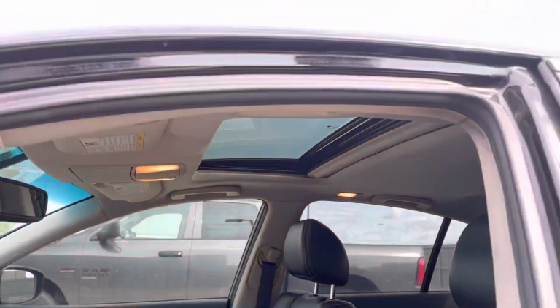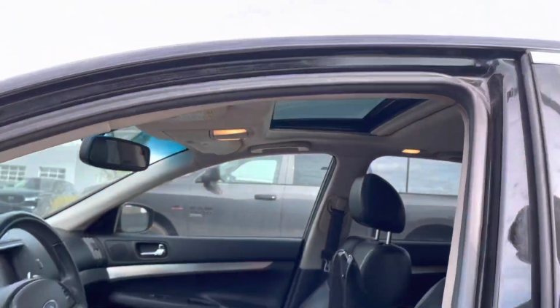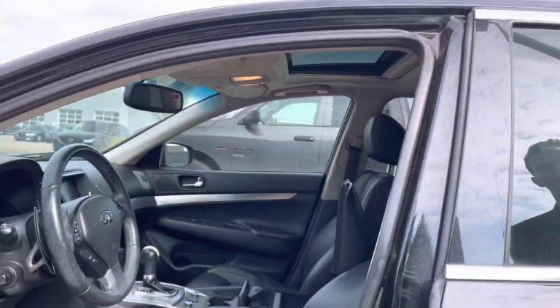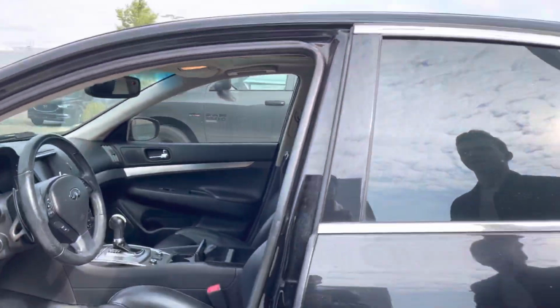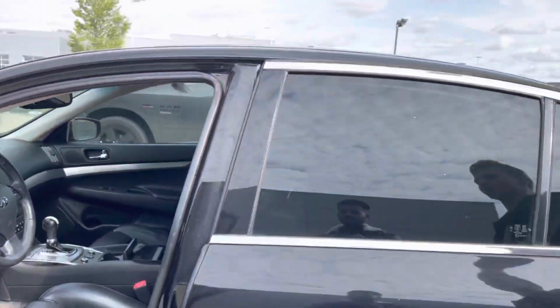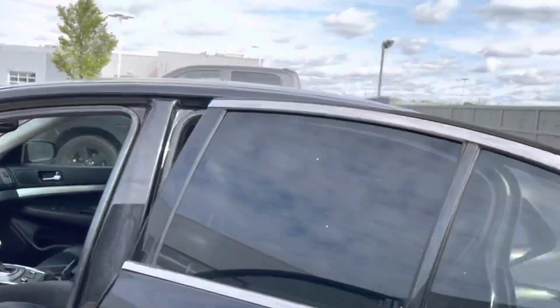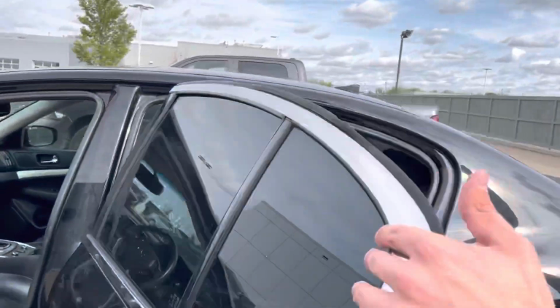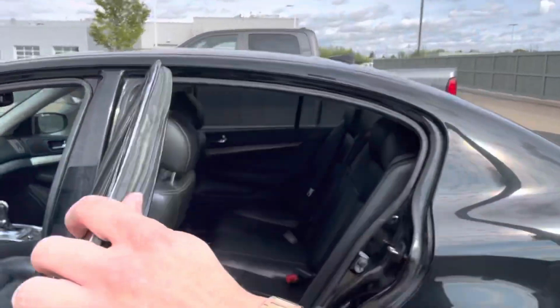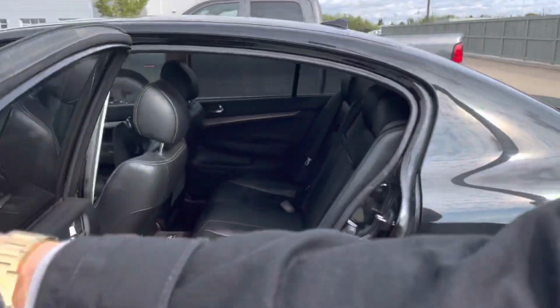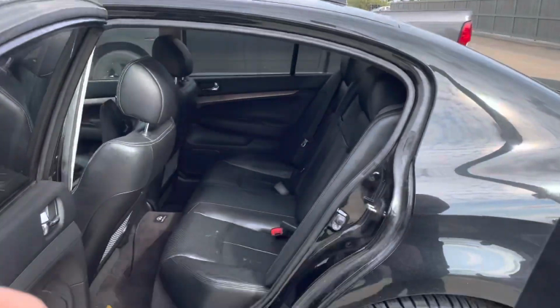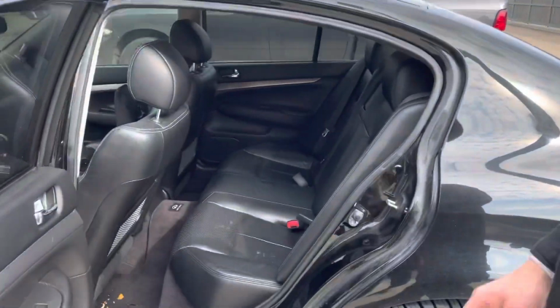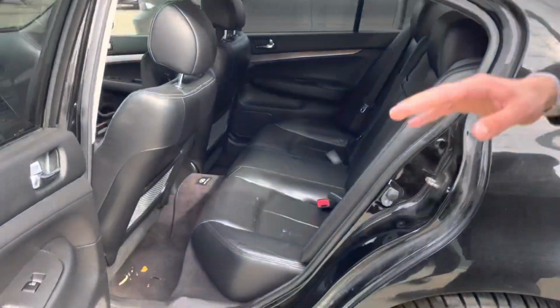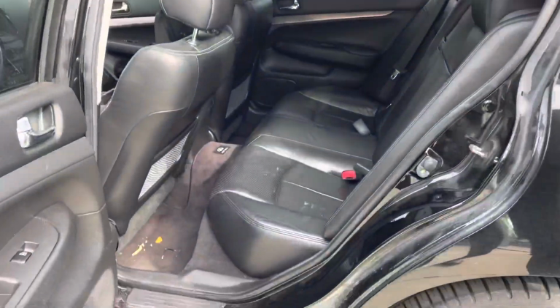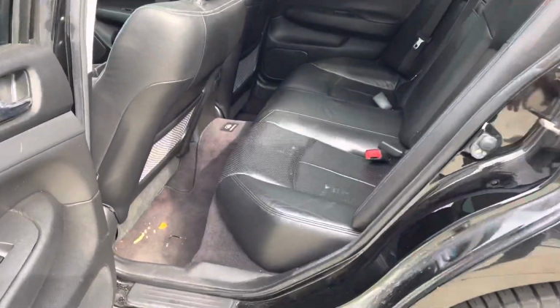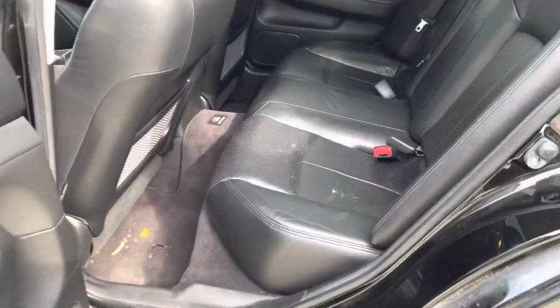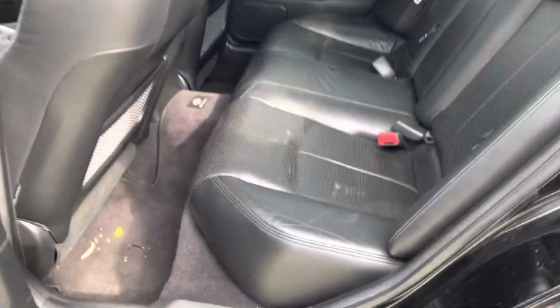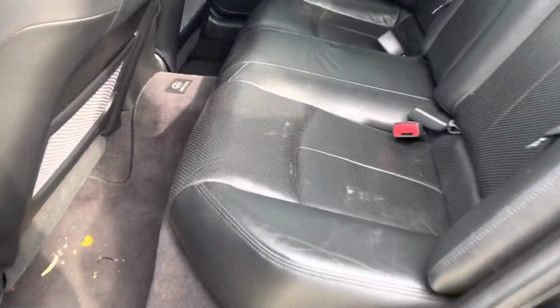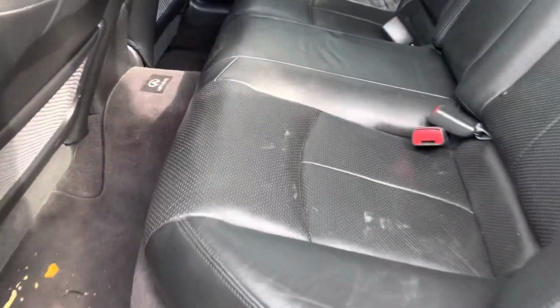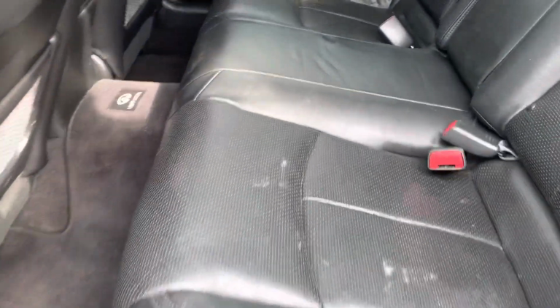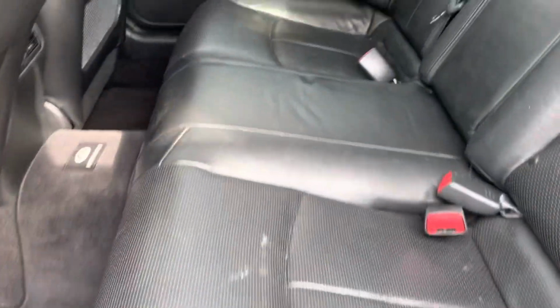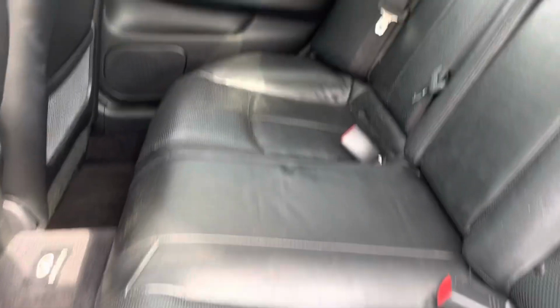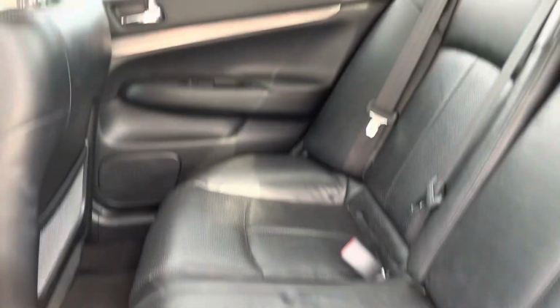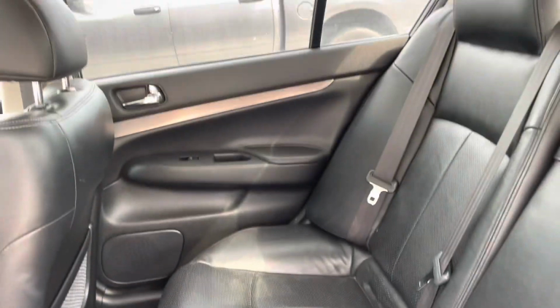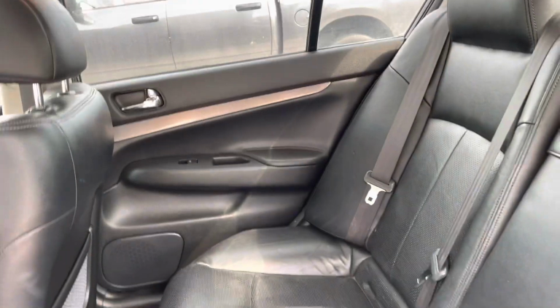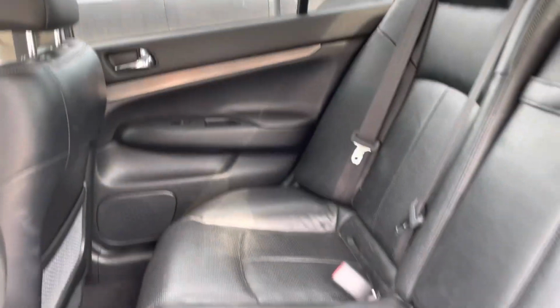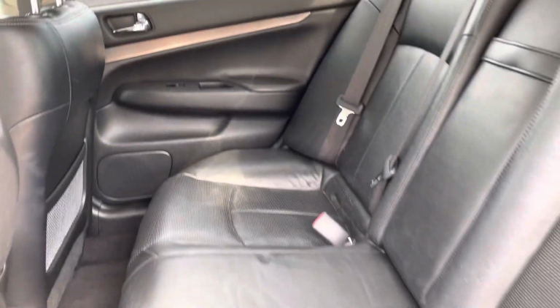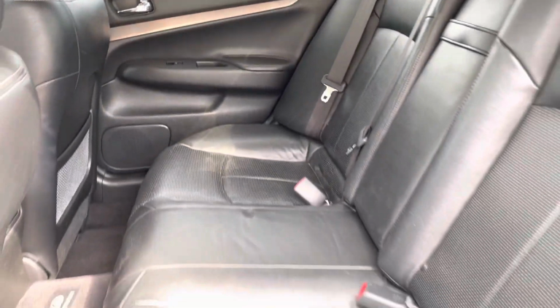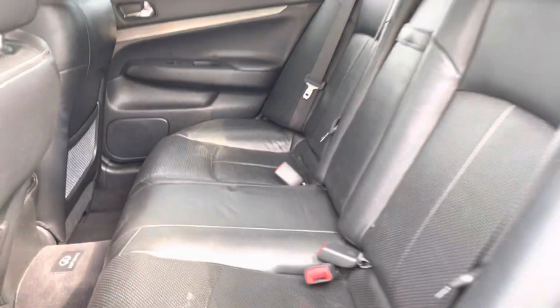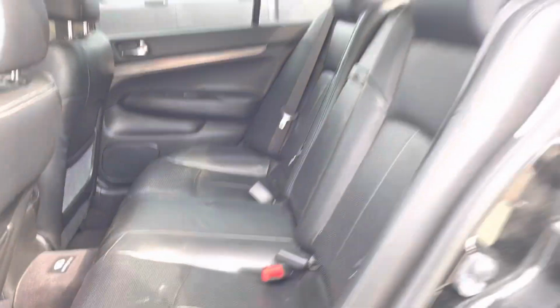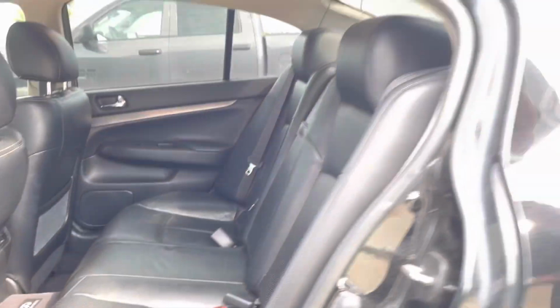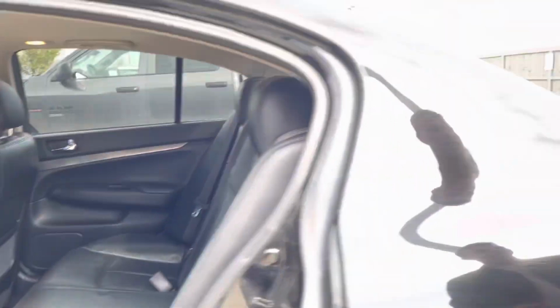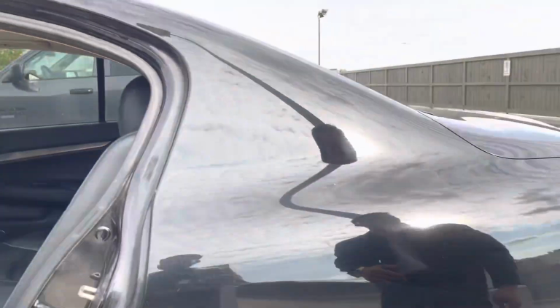You also get your snow mode if you want to change your traction, and a sunroof. Coming to the back here, you get tons of space for passengers. It's a little bit dirty — I just got it in as a trade.